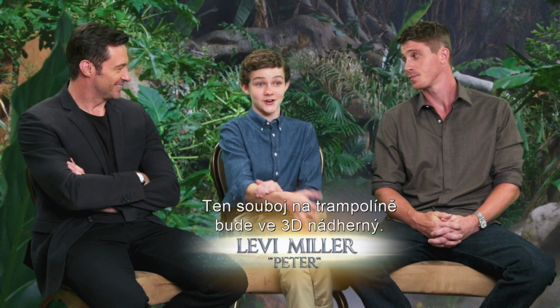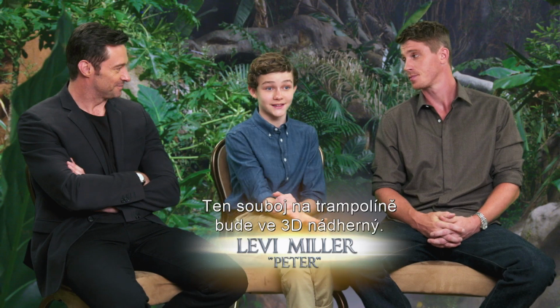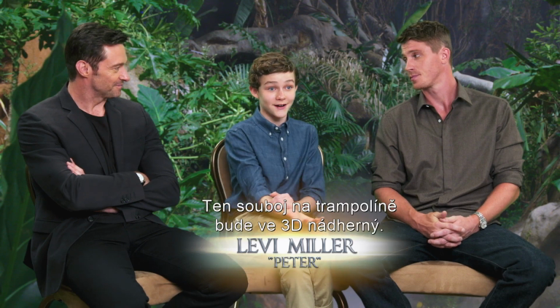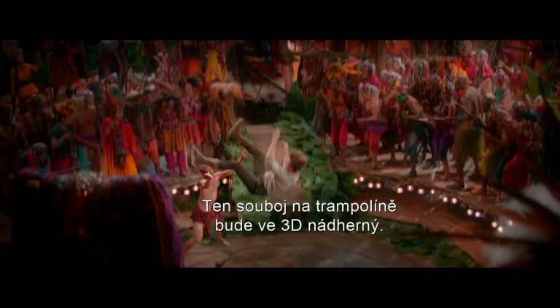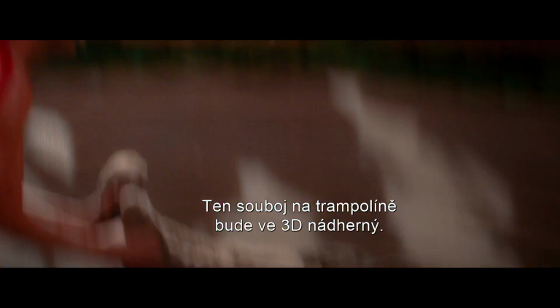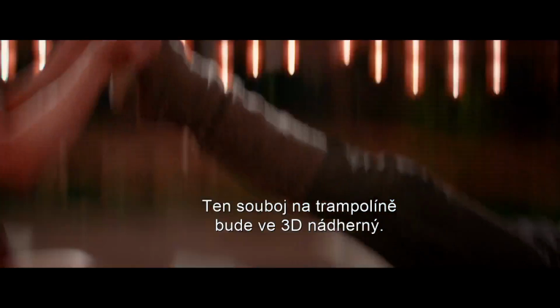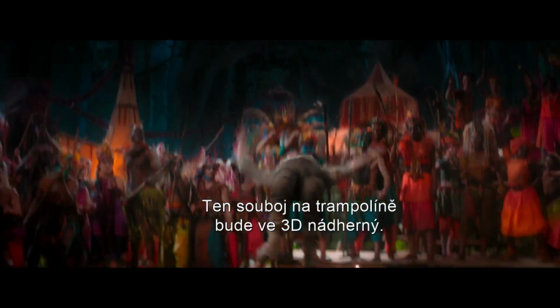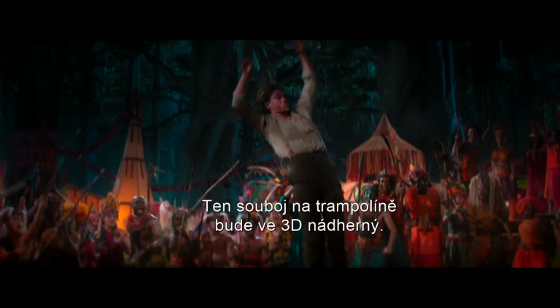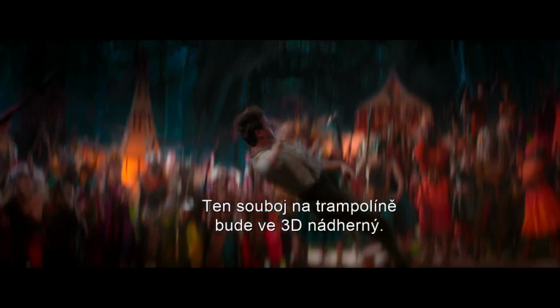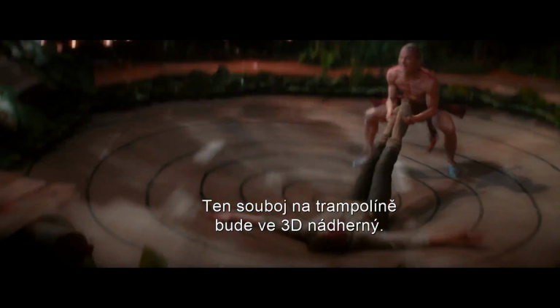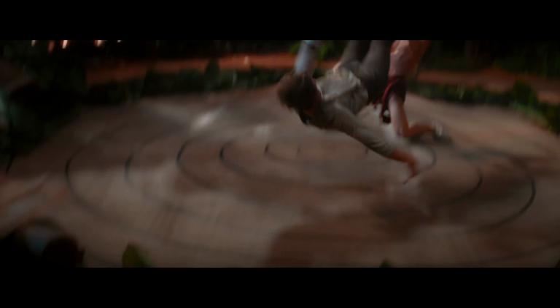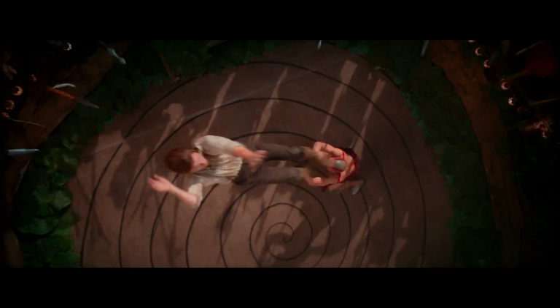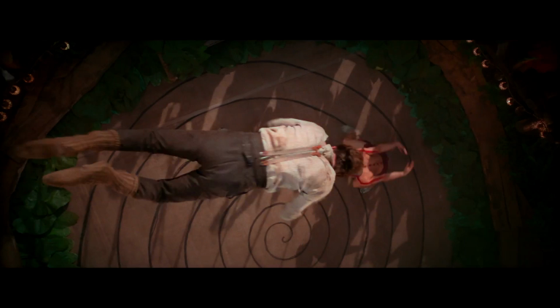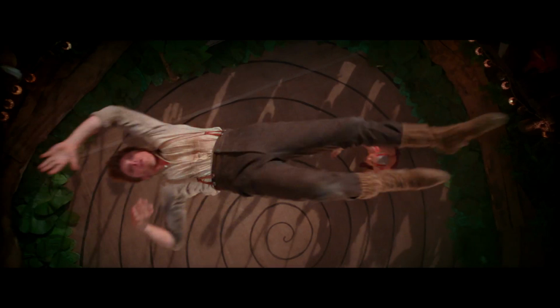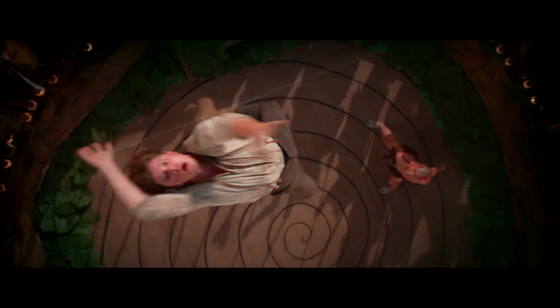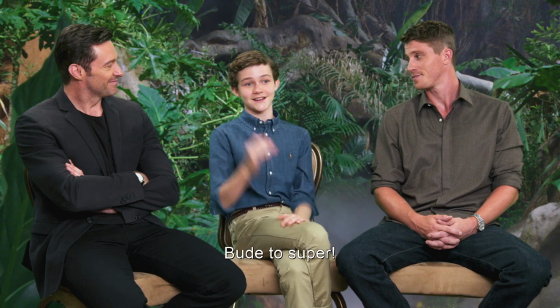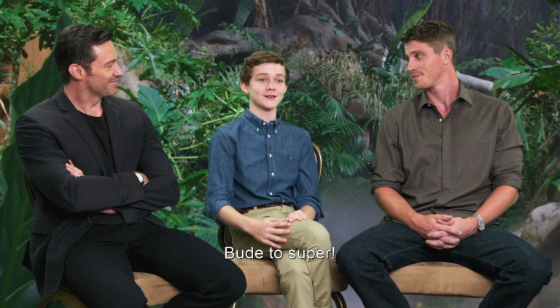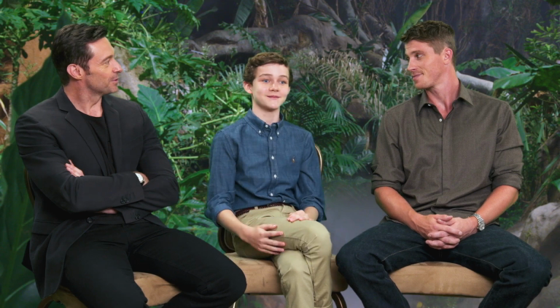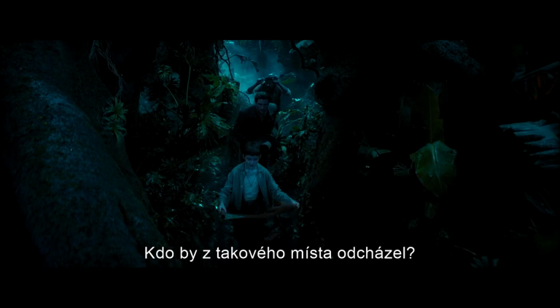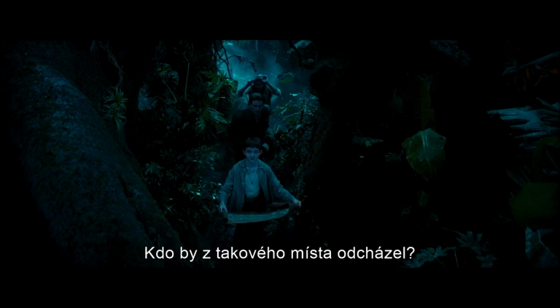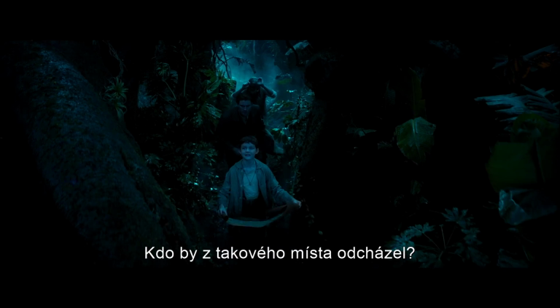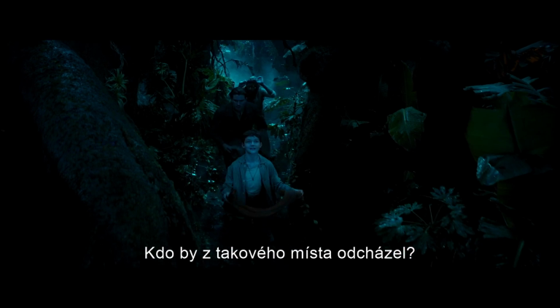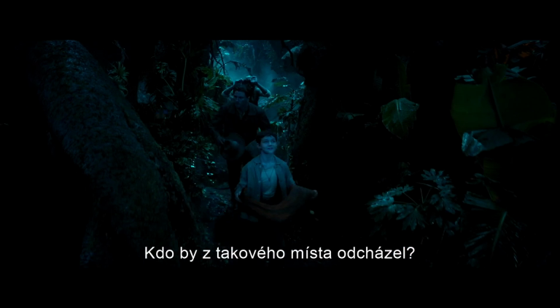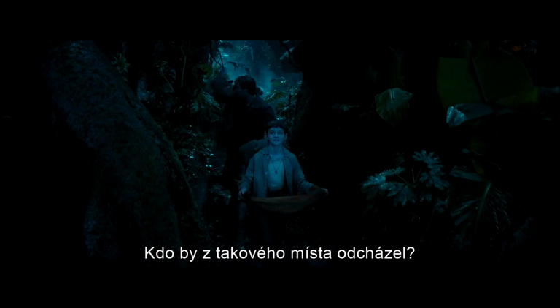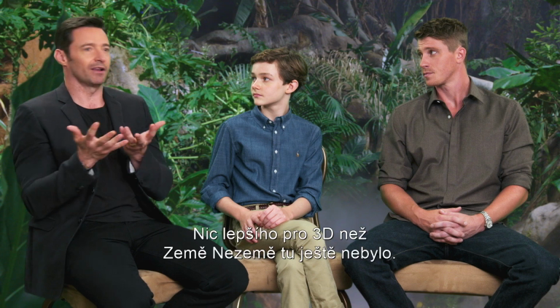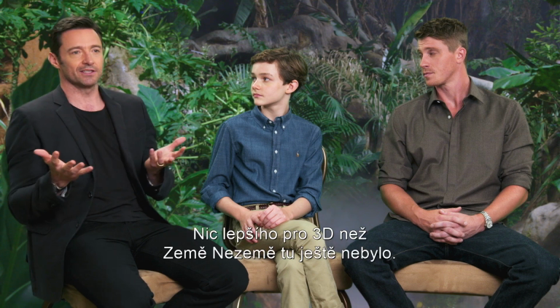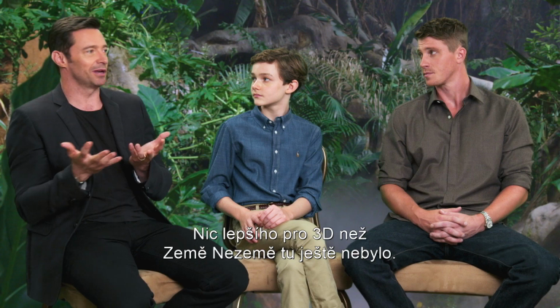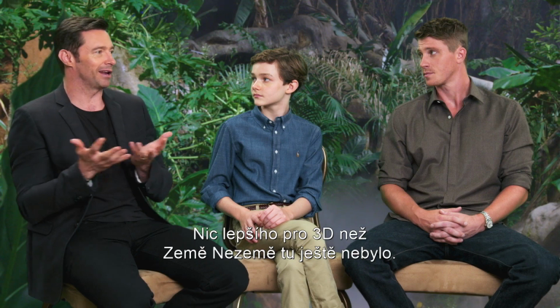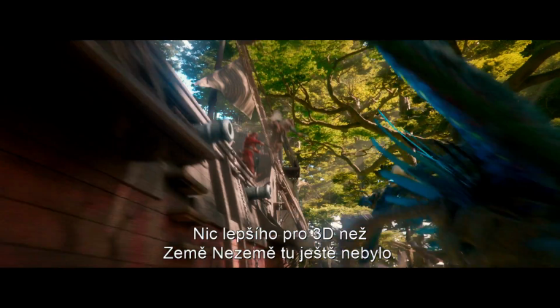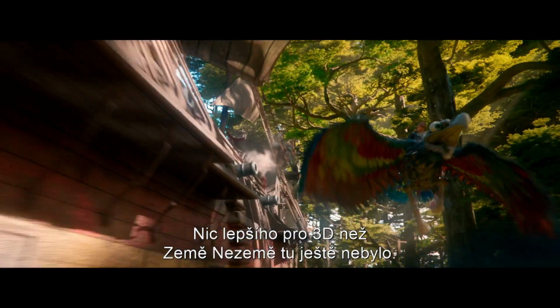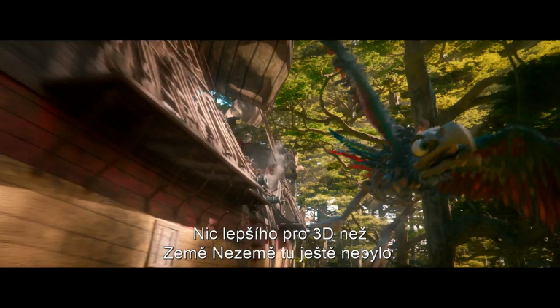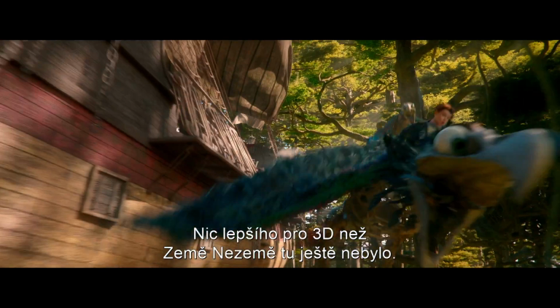The trampoline fight — that's gonna be magnificent in 3D. It's gonna be awesome. Why would you want to leave a place like this? Neverland — there's never been a better canvas for 3D than that.